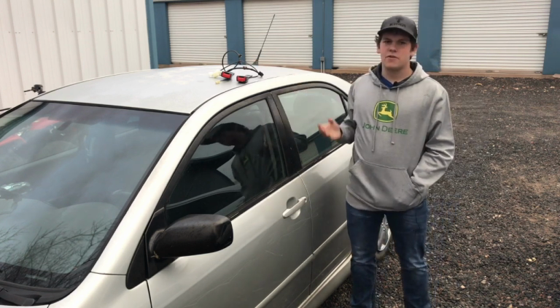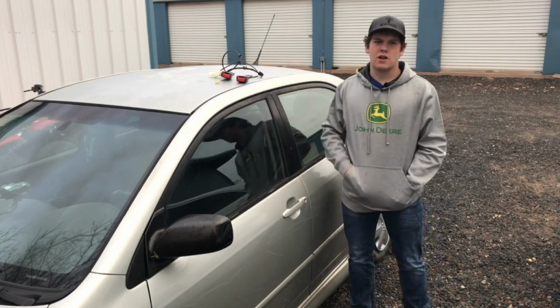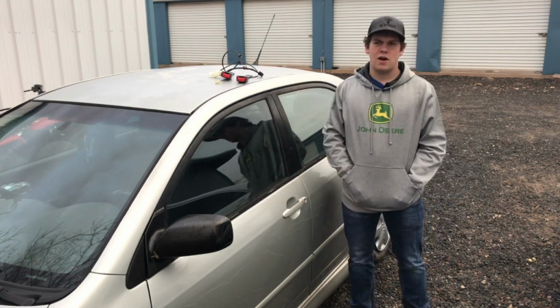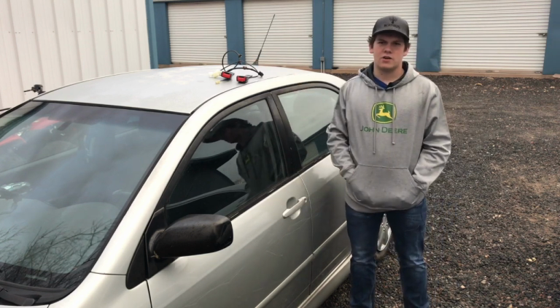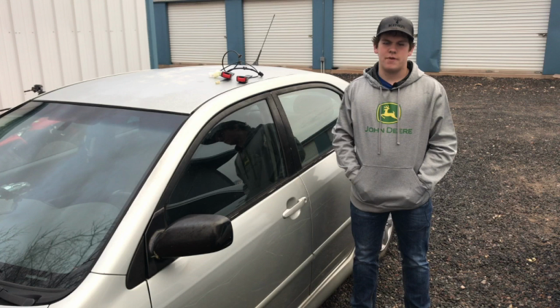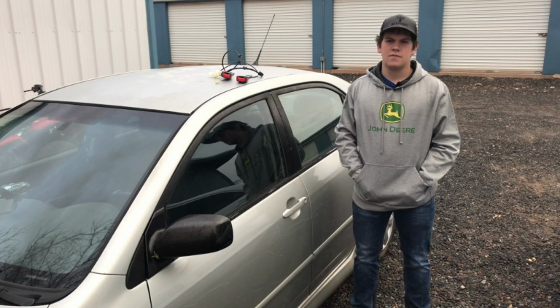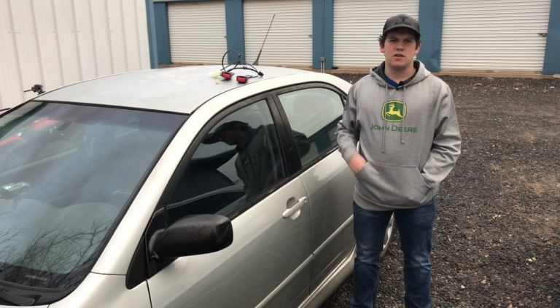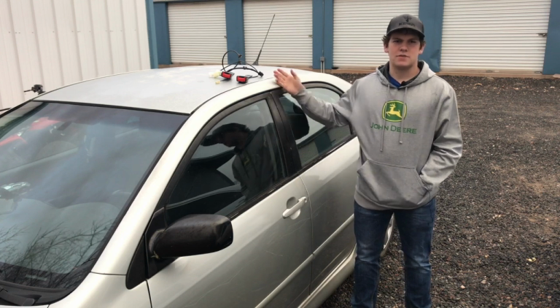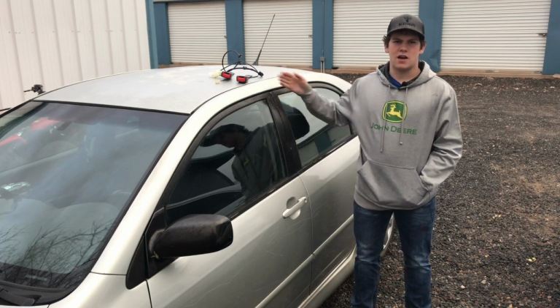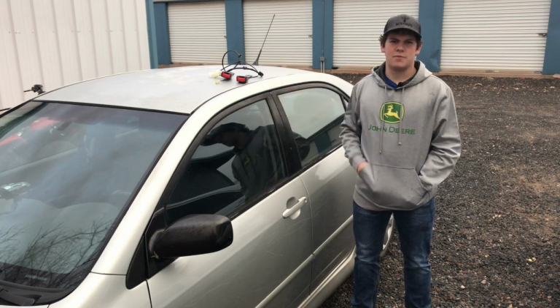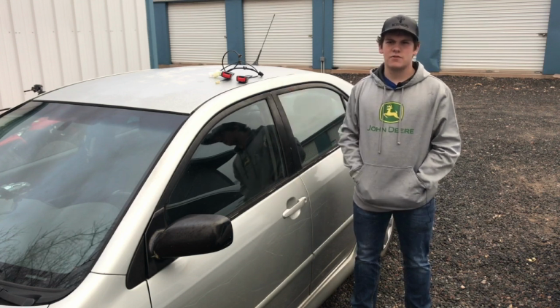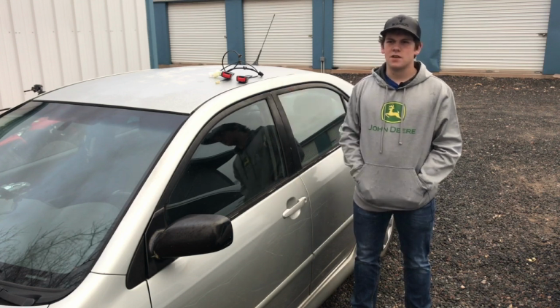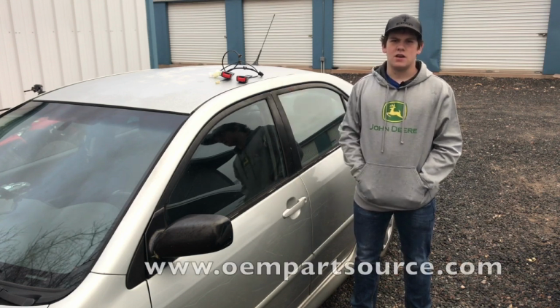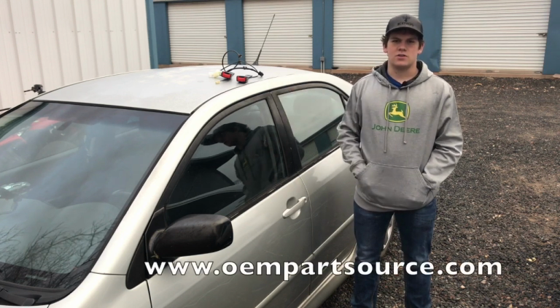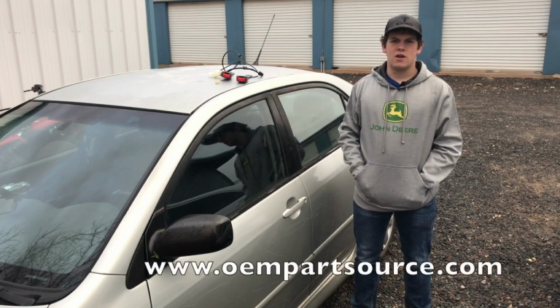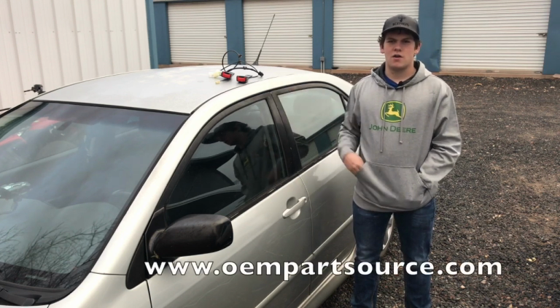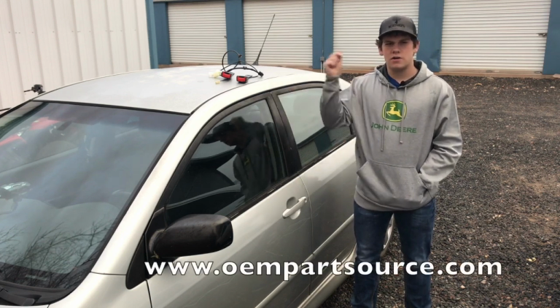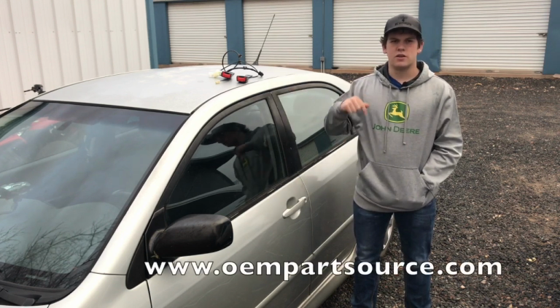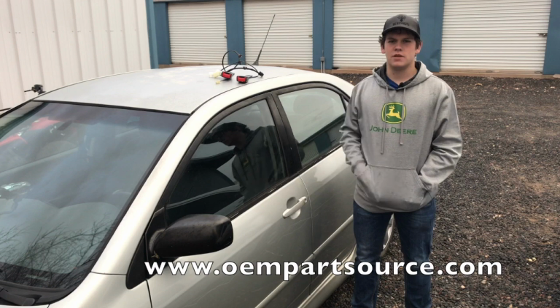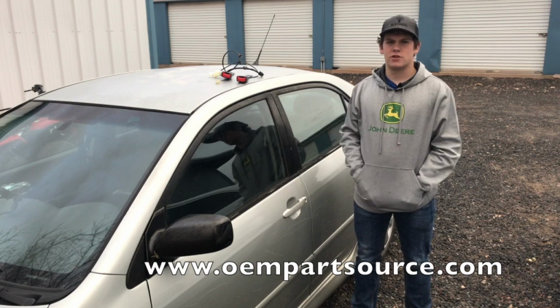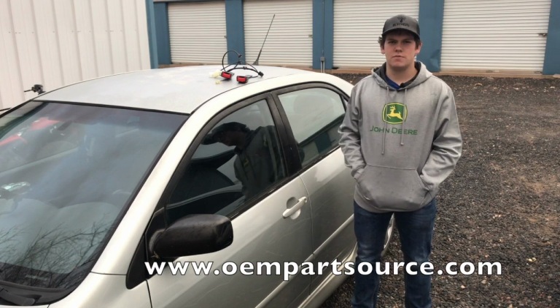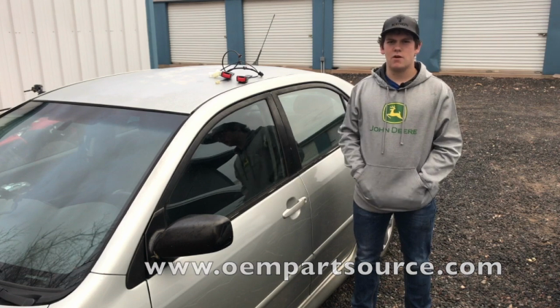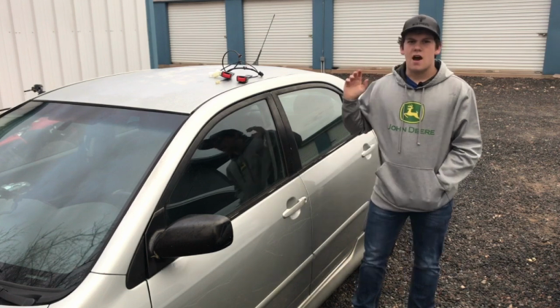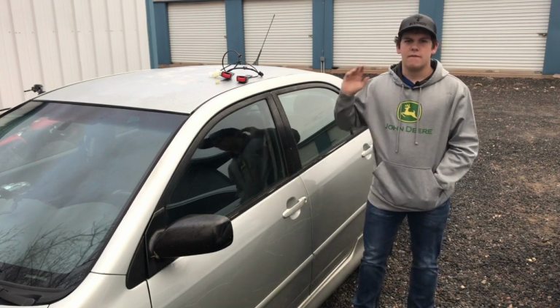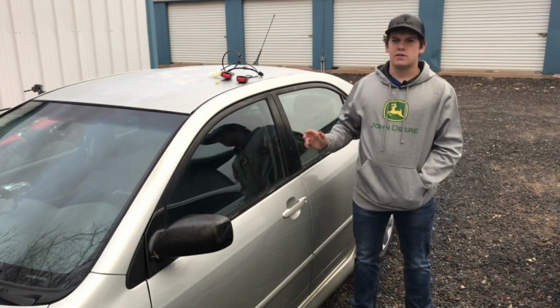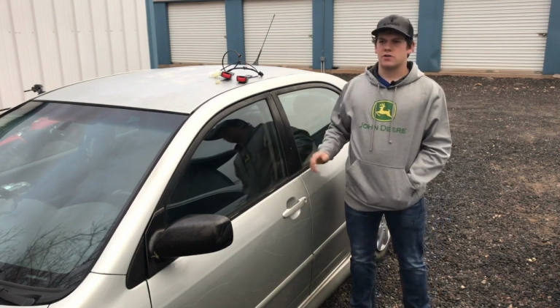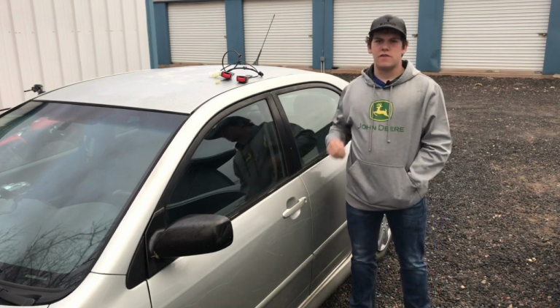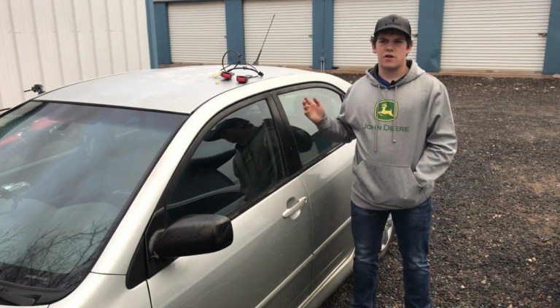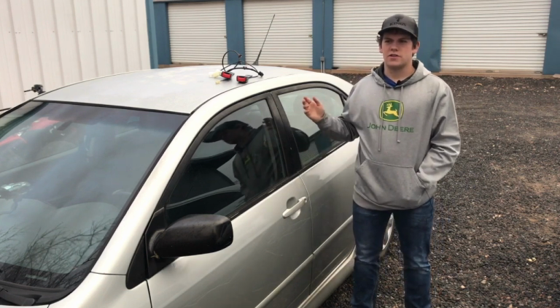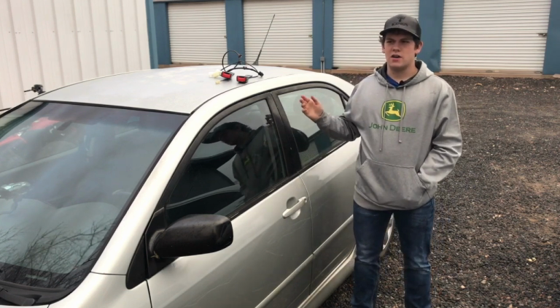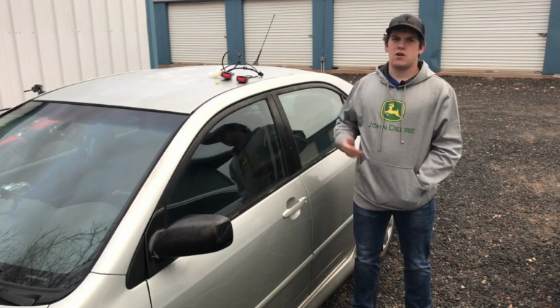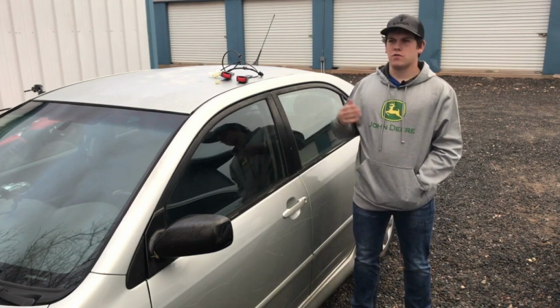But first, I want to talk about the website I got the buckles from. It is OEM Partsource — the link will be in the description below. They have amazing customer service. I went on their site, found it on Google.